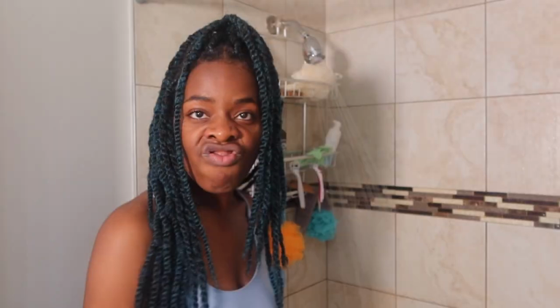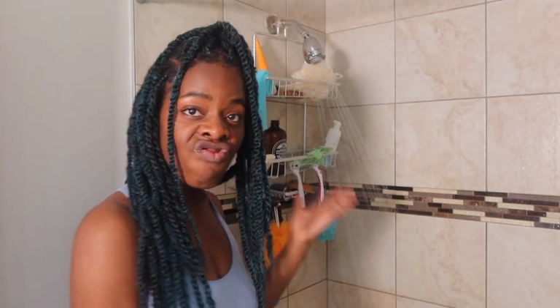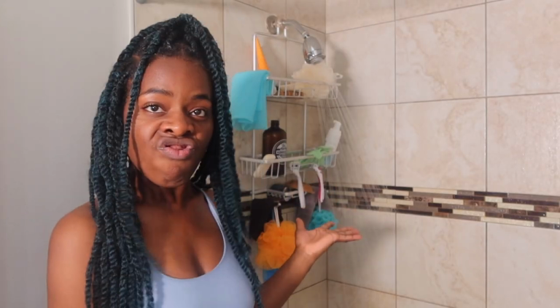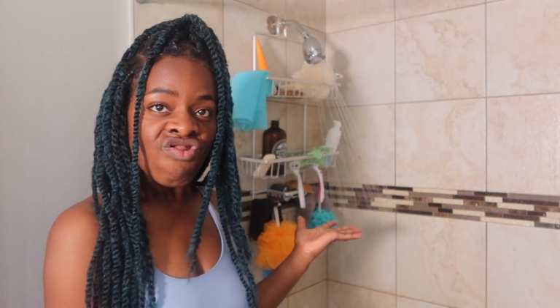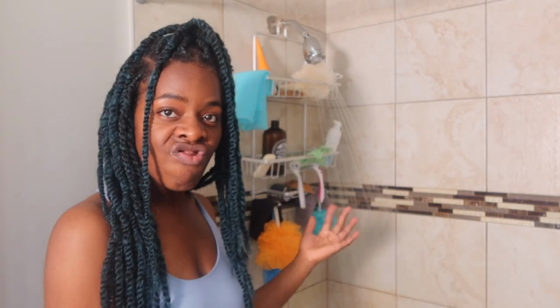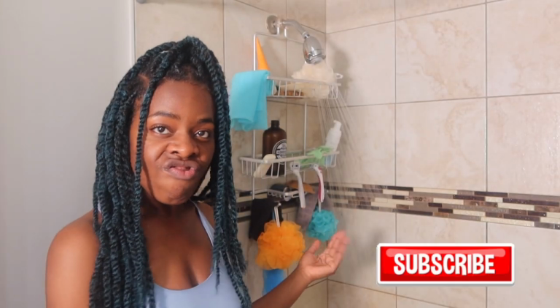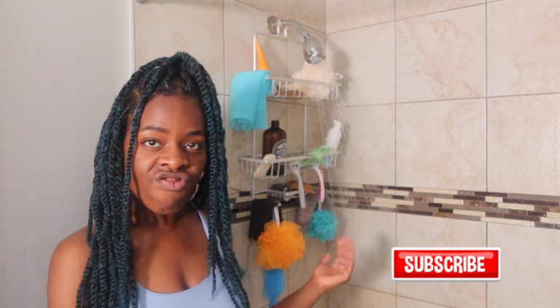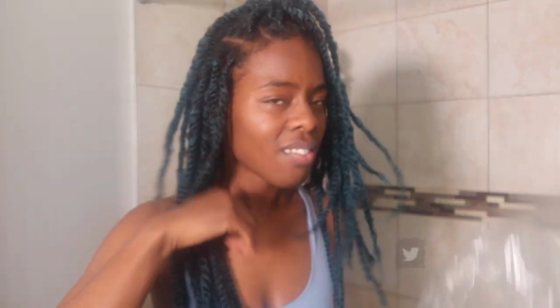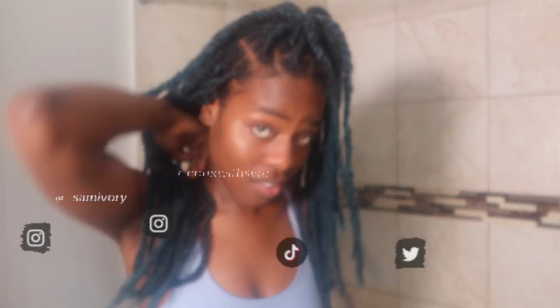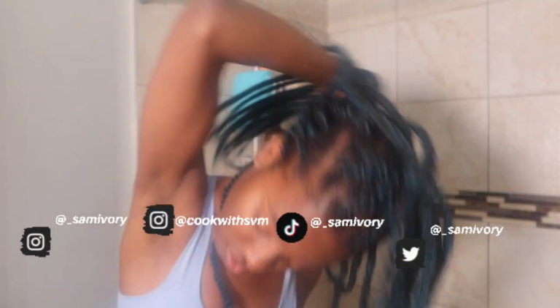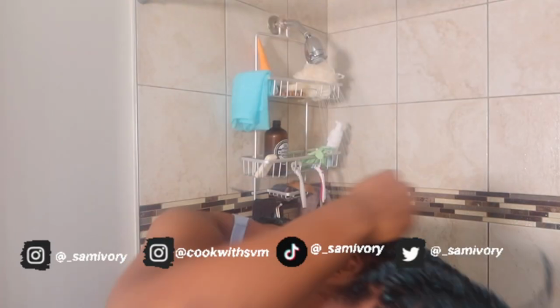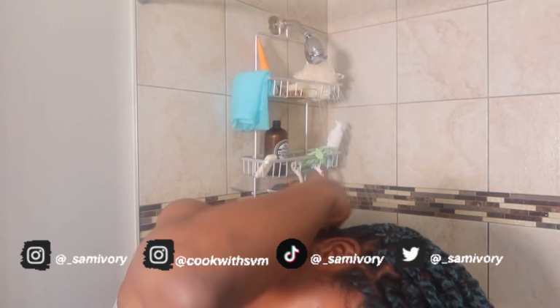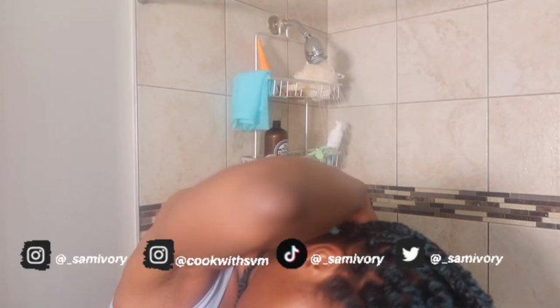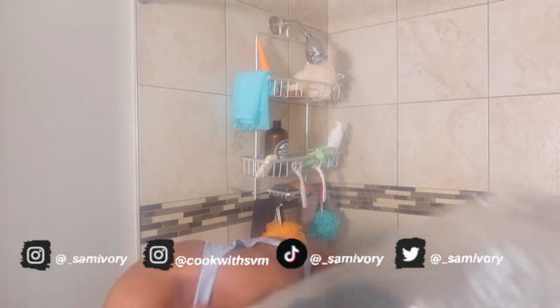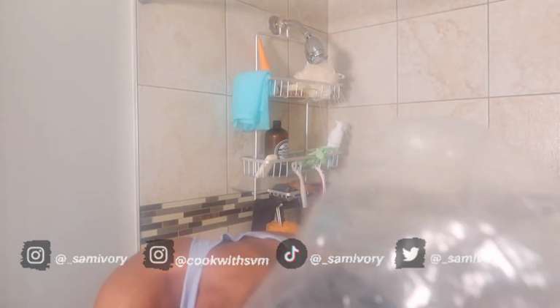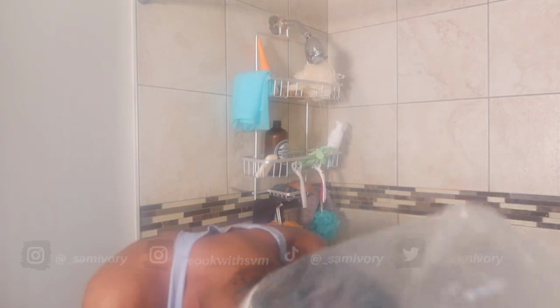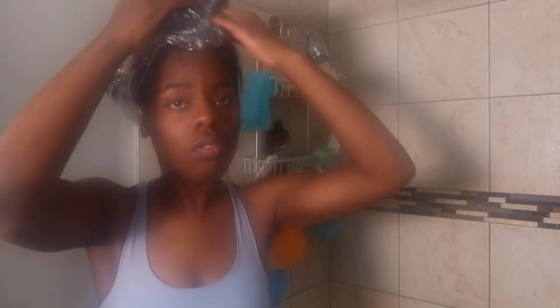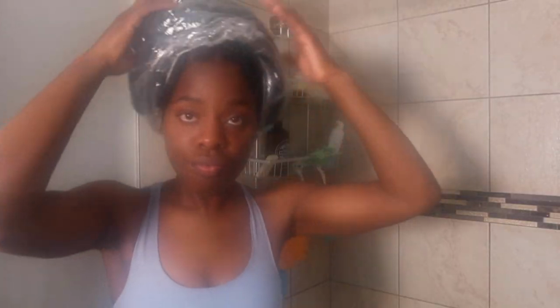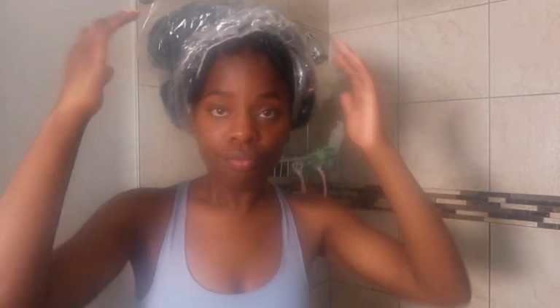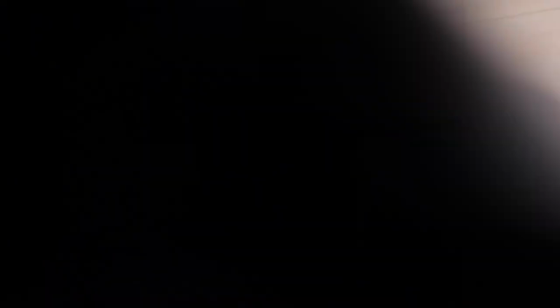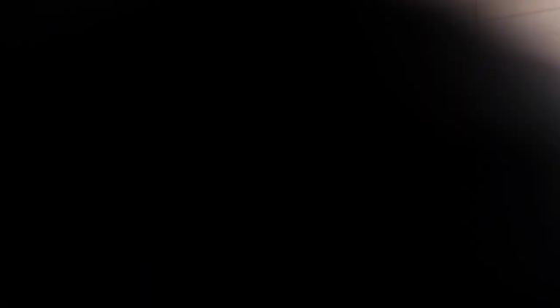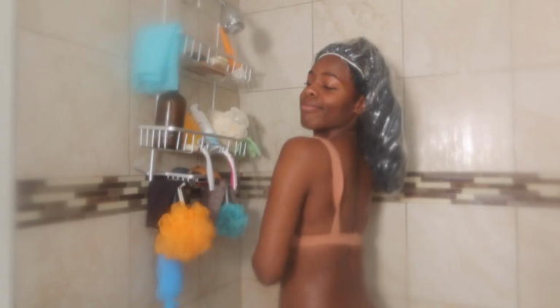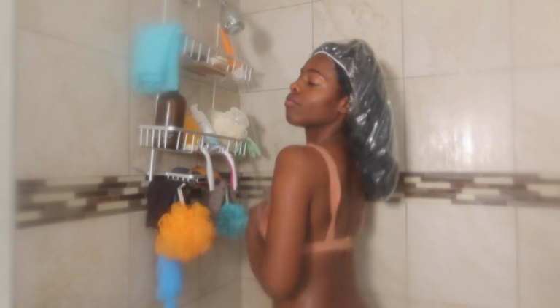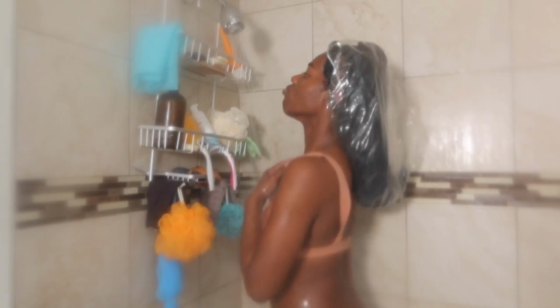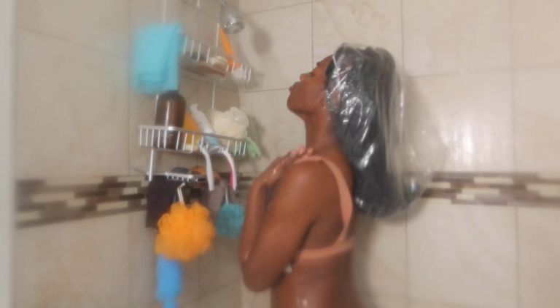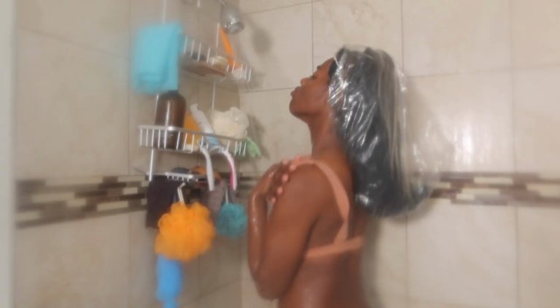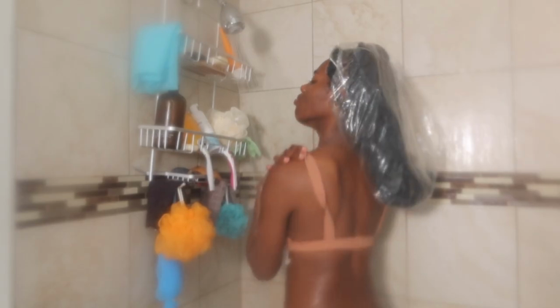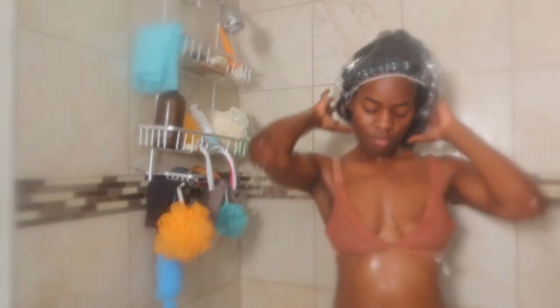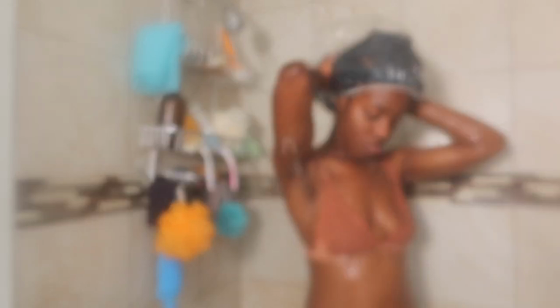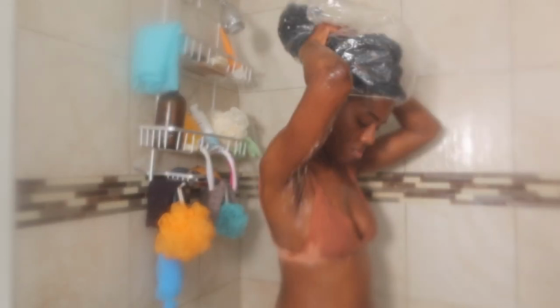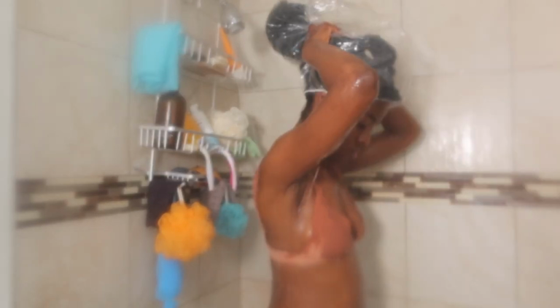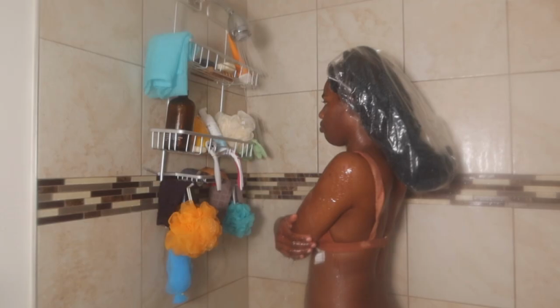Alrighty, so the first thing I like to do is make sure my water is nice and hot to my liking. Then I go ahead and cover my hair with a shower cap. Moving forward, I begin to saturate my body under warm to hot water.